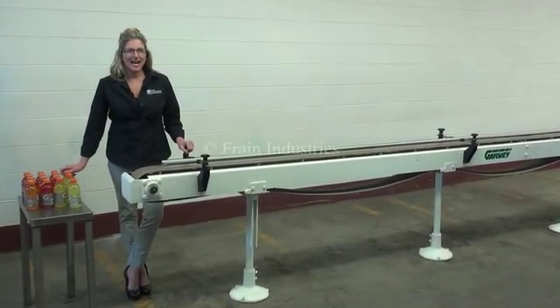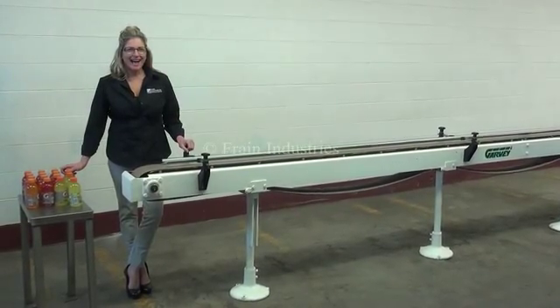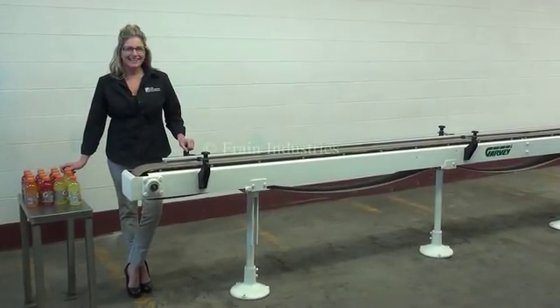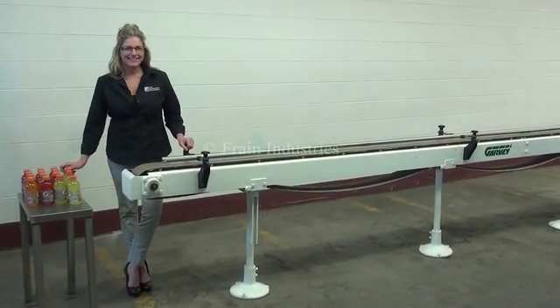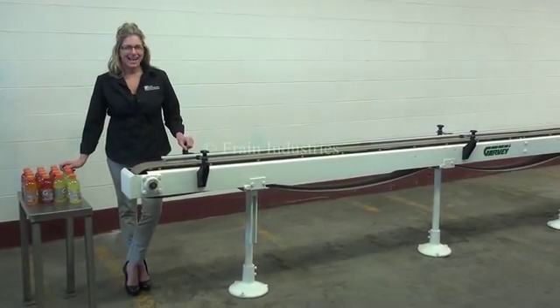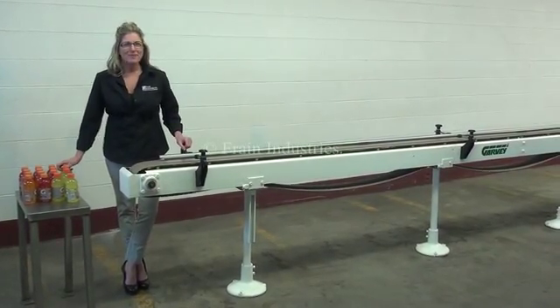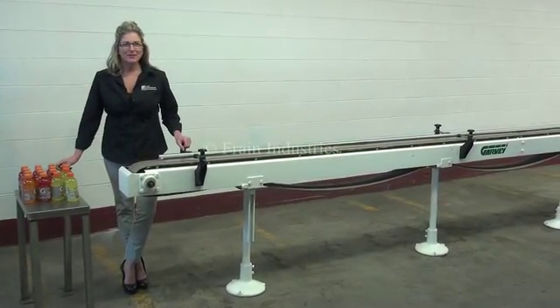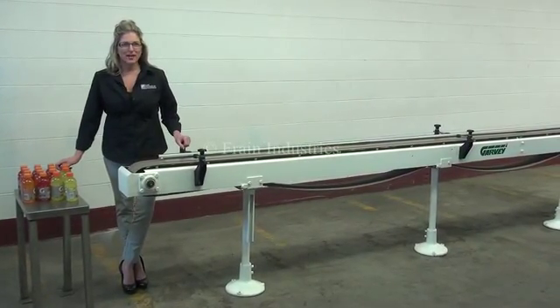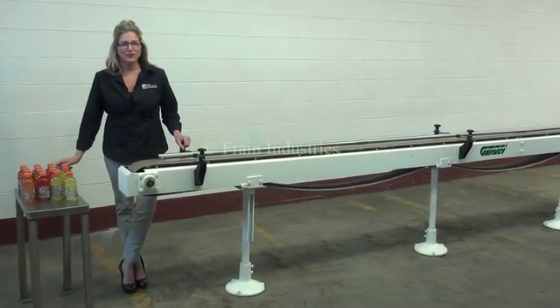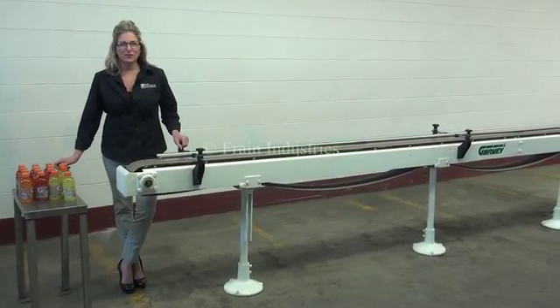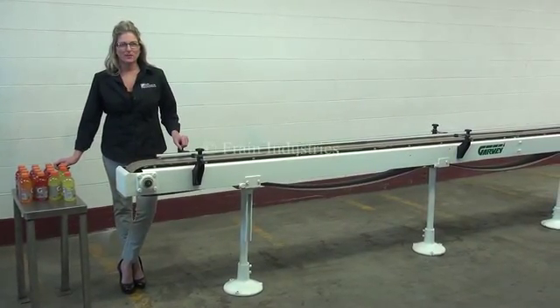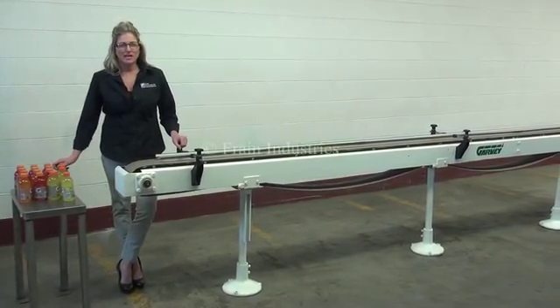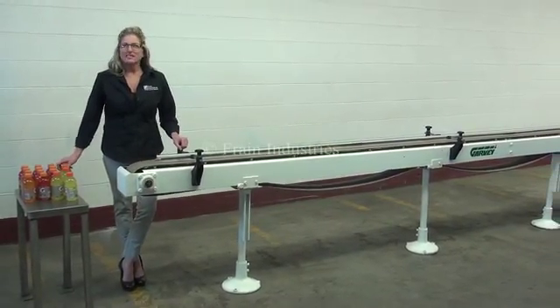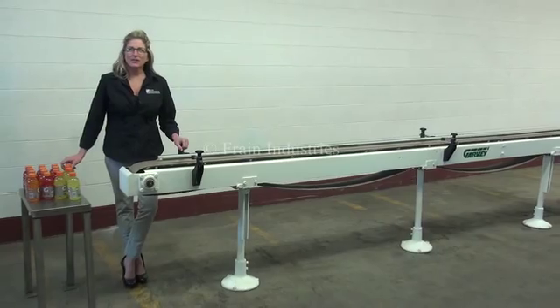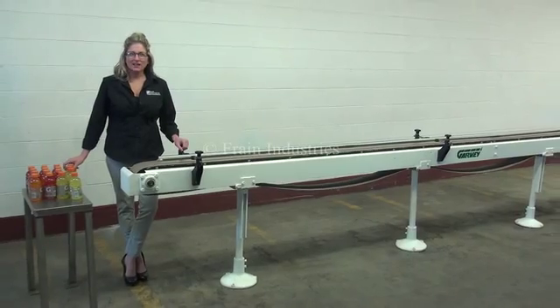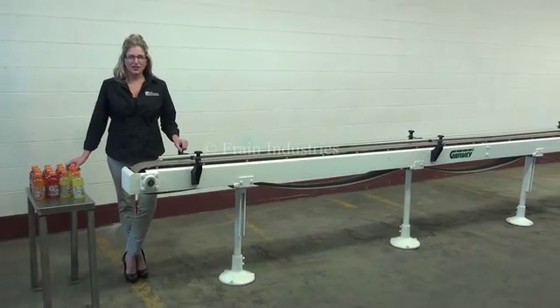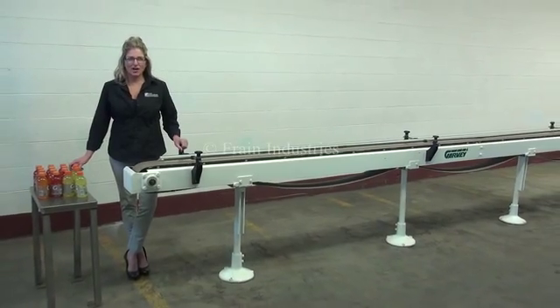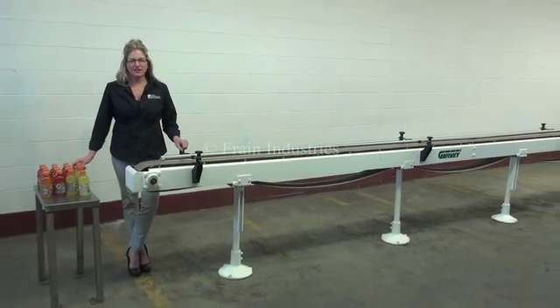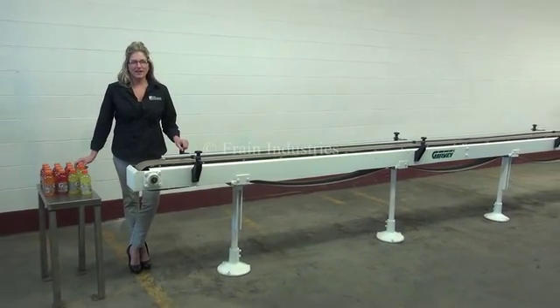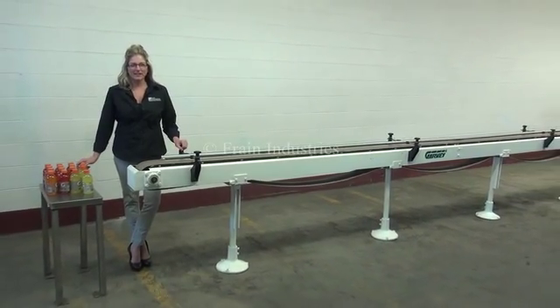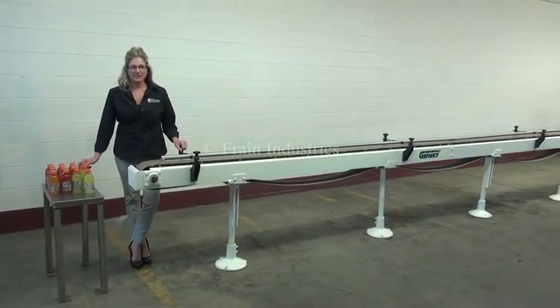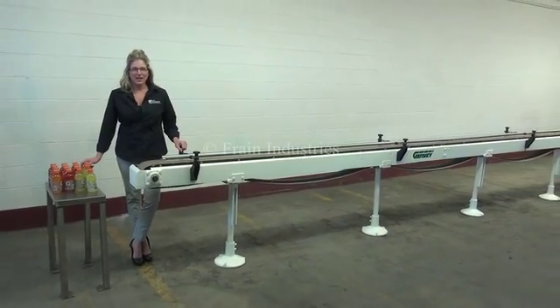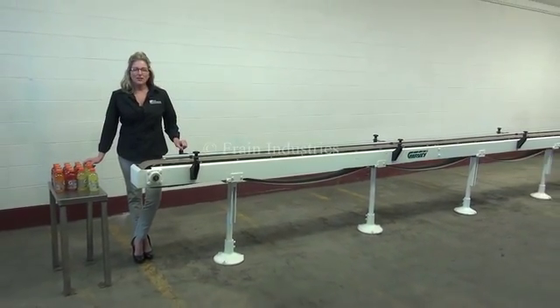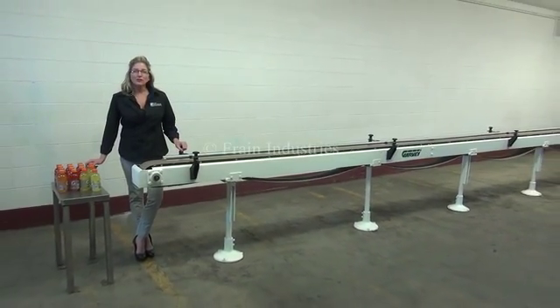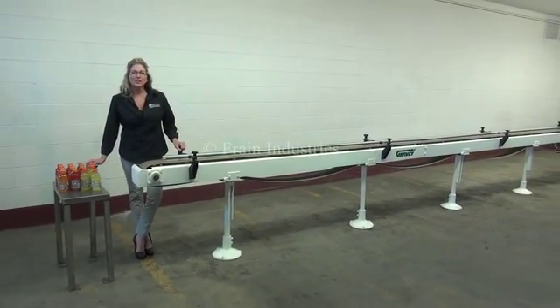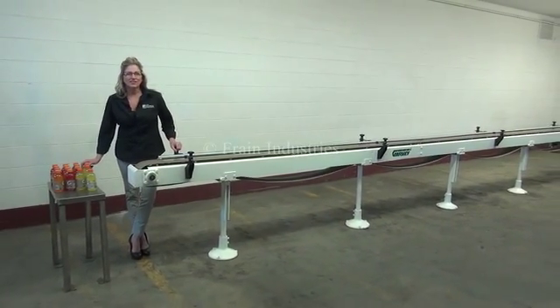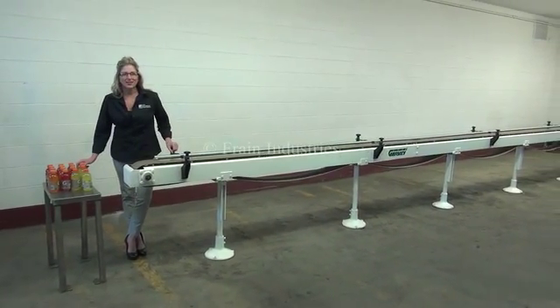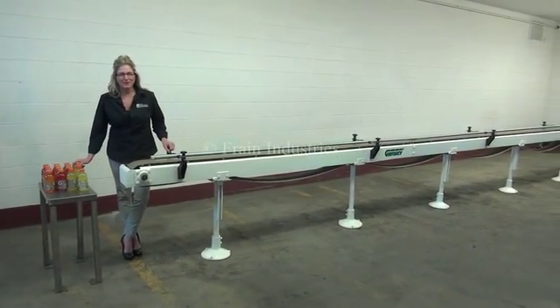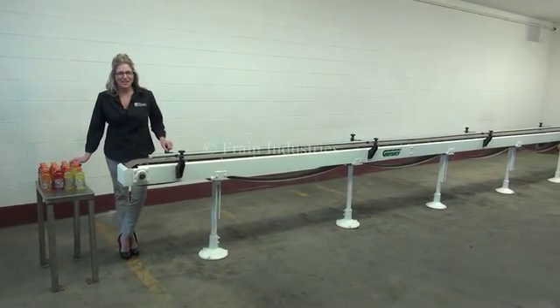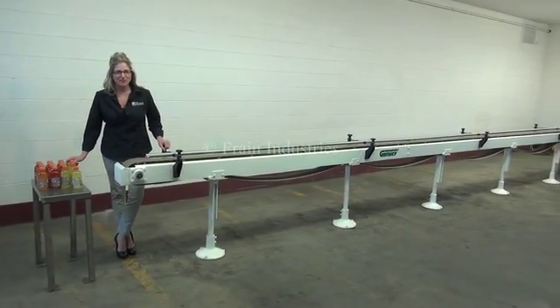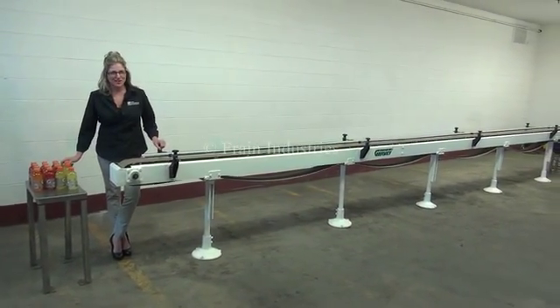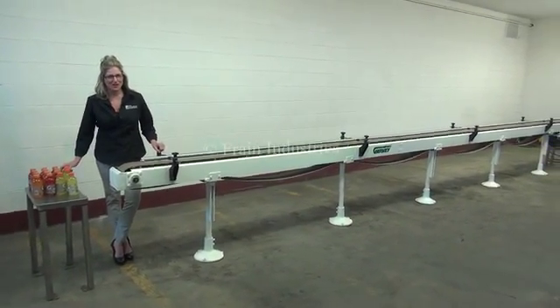Hi, I'm Katie with The Frame Group. Today we're cycling your Garvey conveyor. The voltage is currently set to 3-phase, 480 volts.